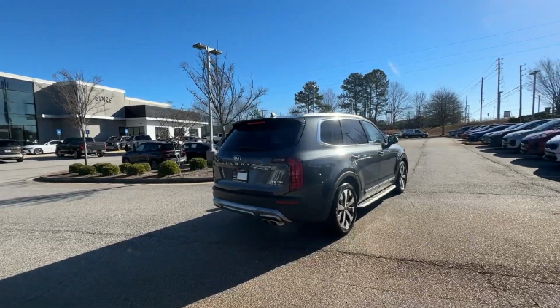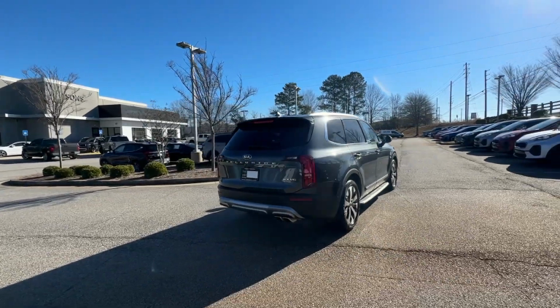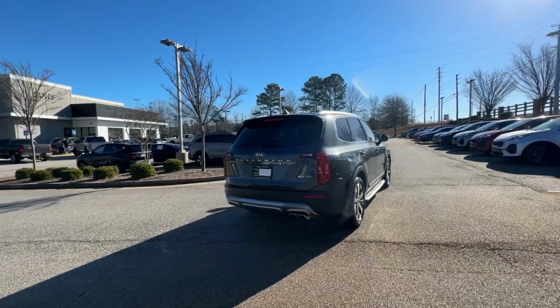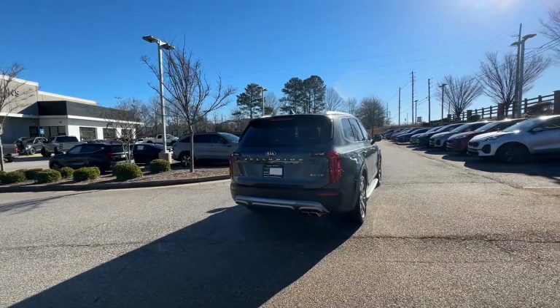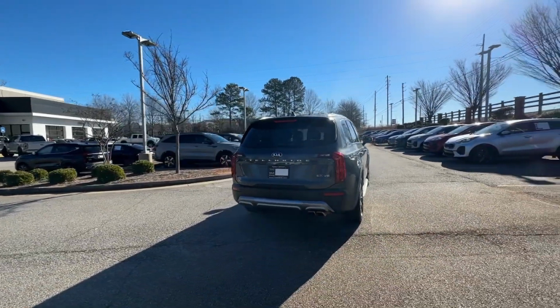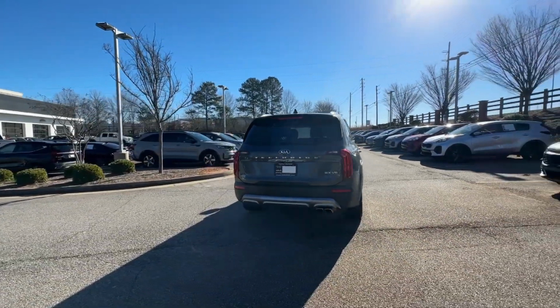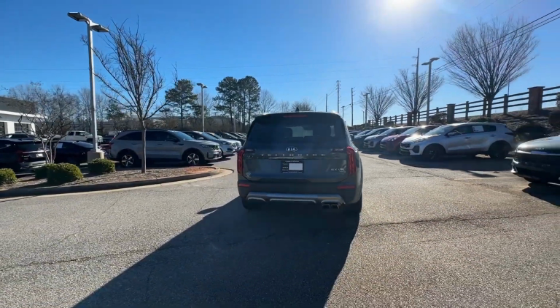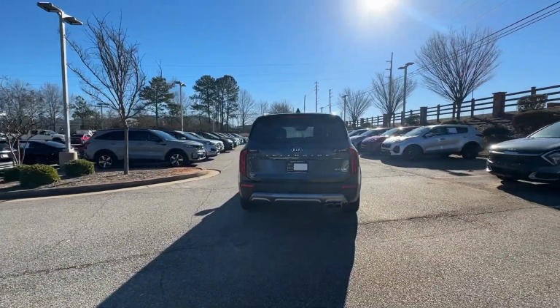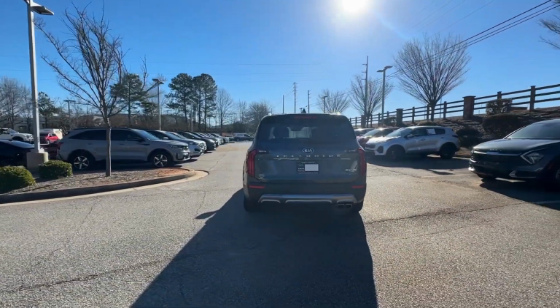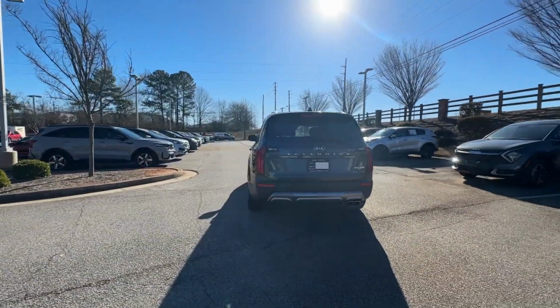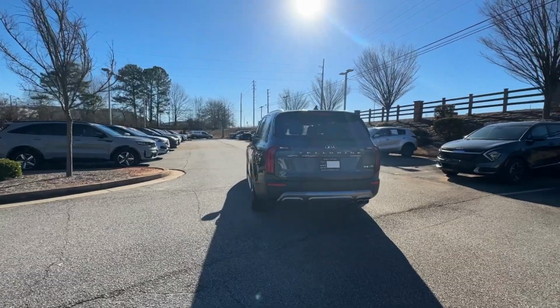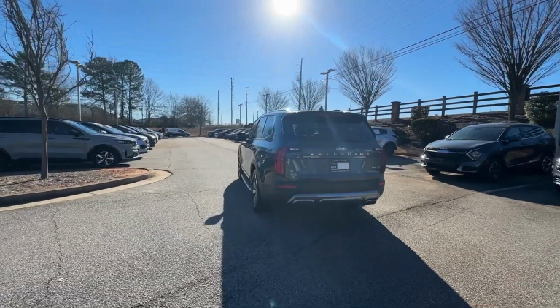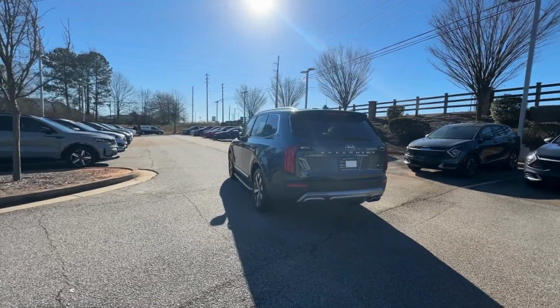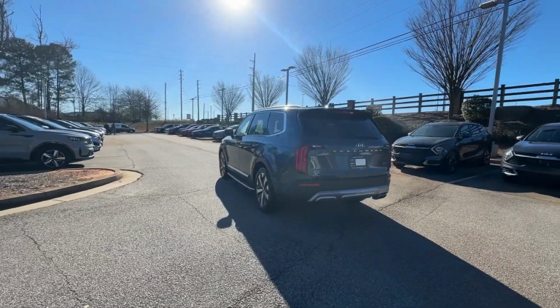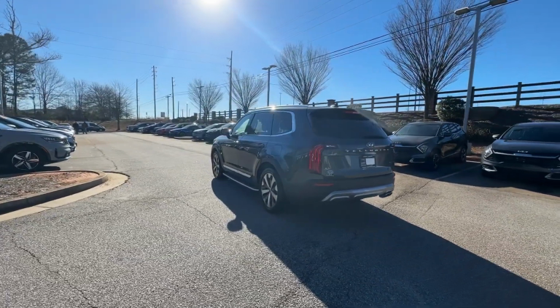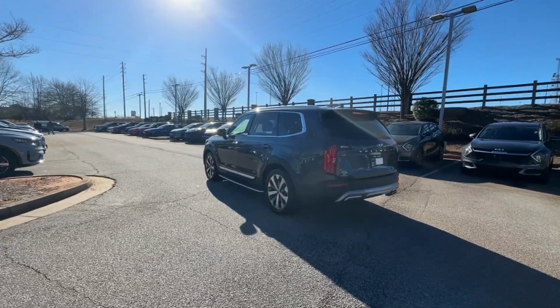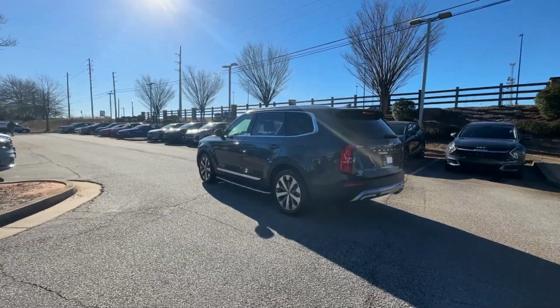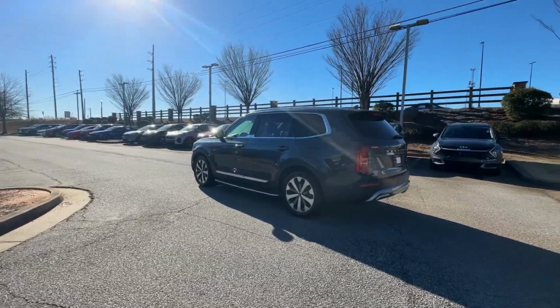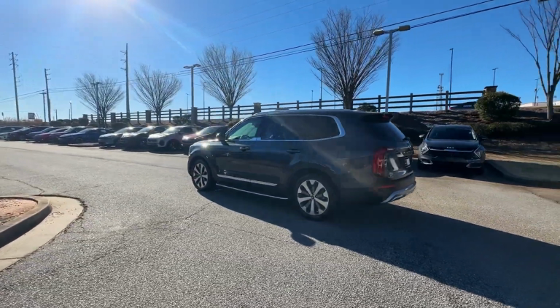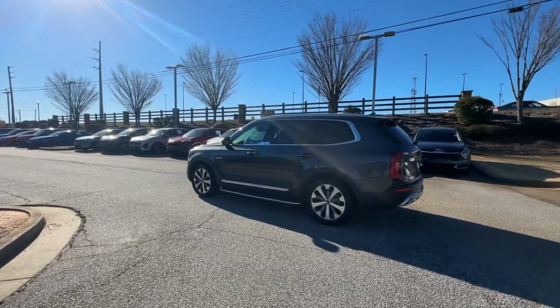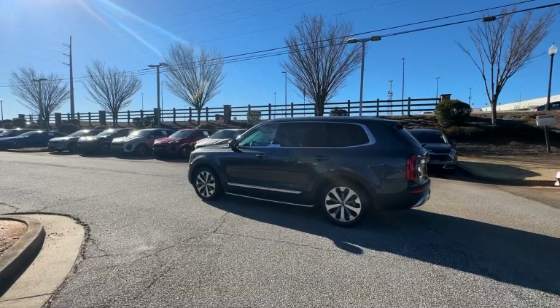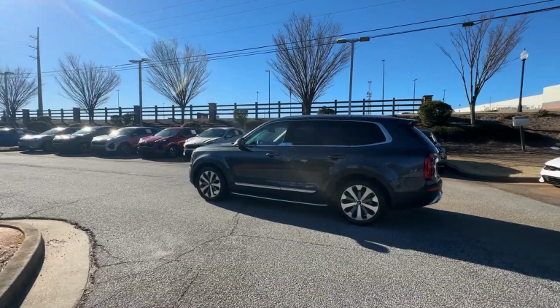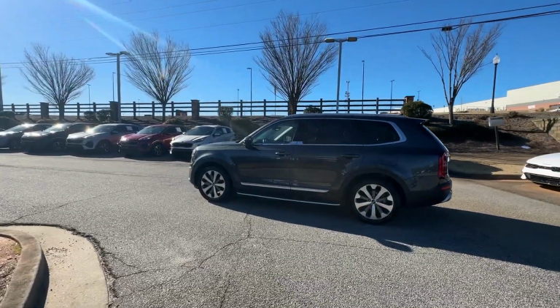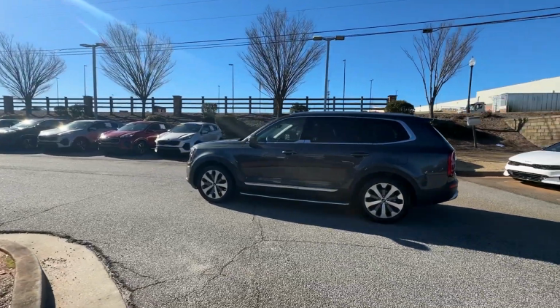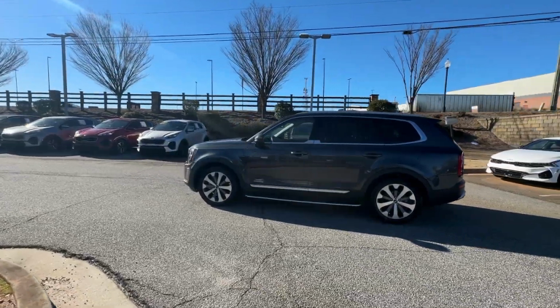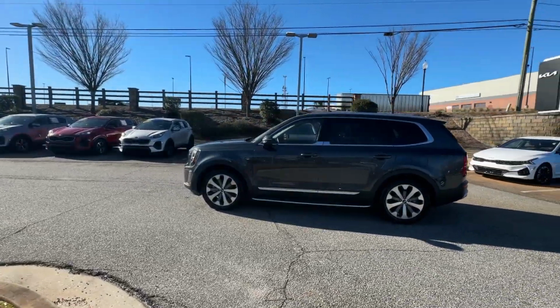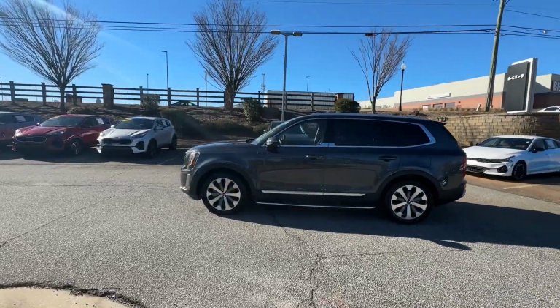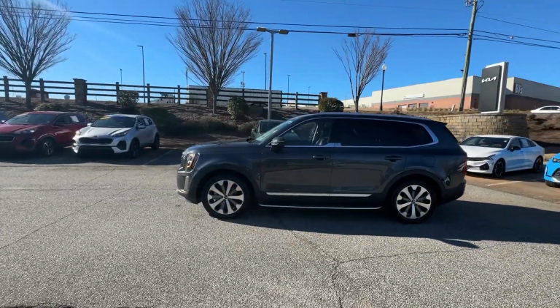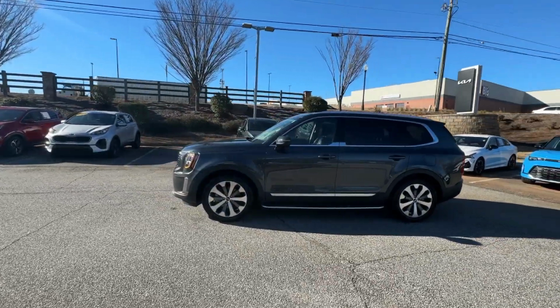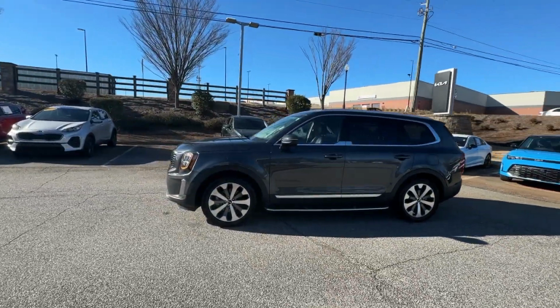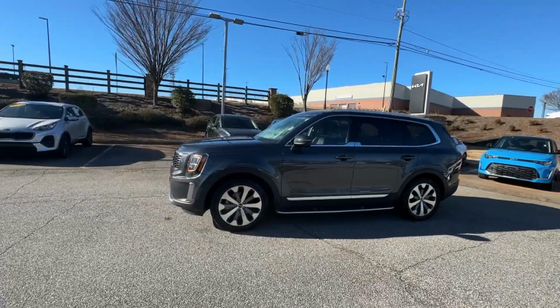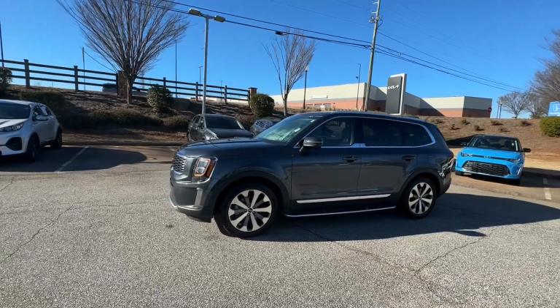From its standard suite of driver assistance tech, to its three-row seating layout, to its firm ride and driver-centered cockpit, this midsize SUV delivers impressive capability and upscale style. These are just some of the great options this vehicle comes with.